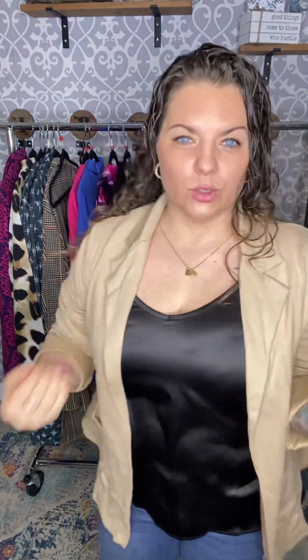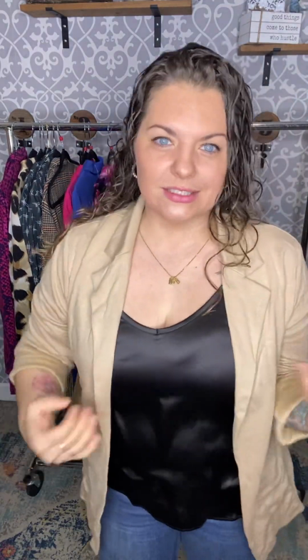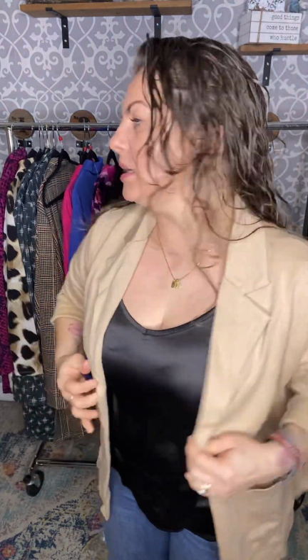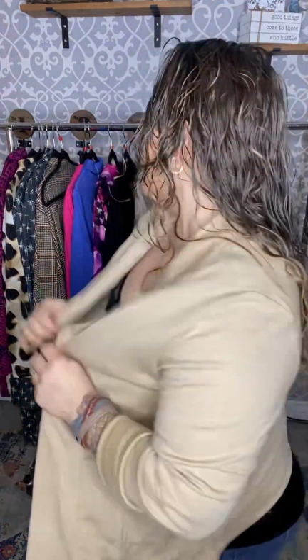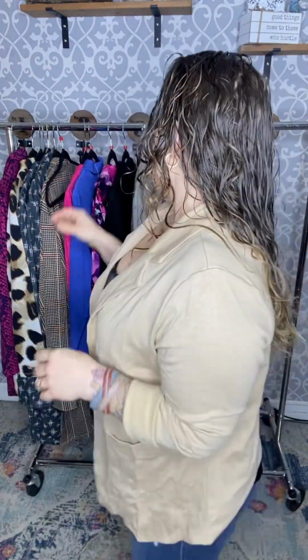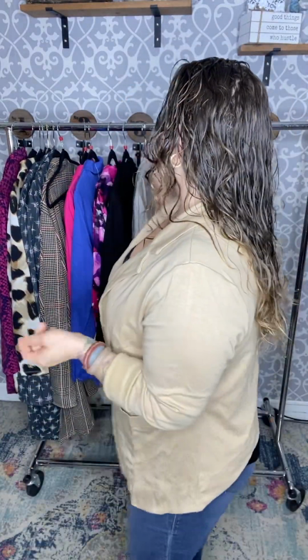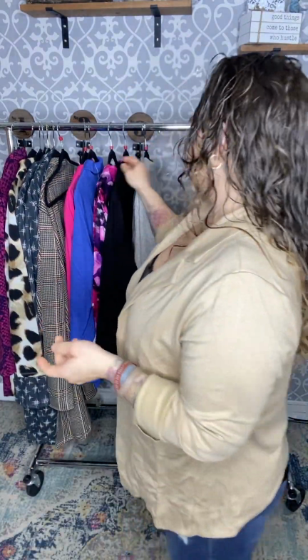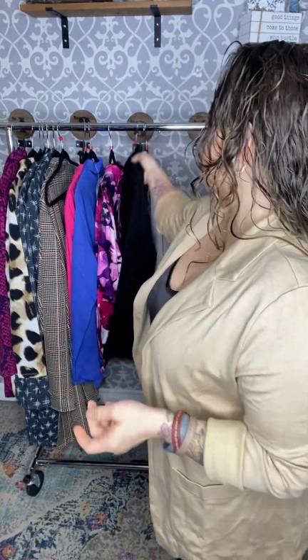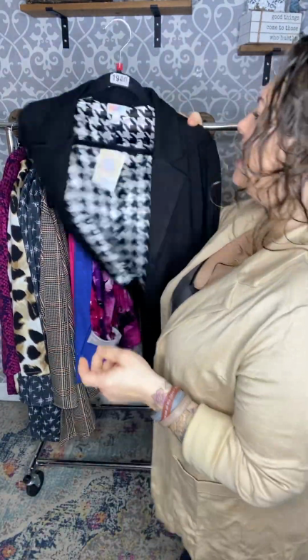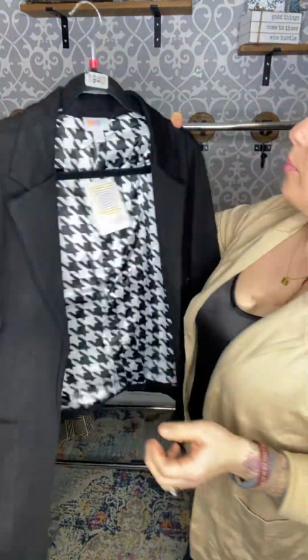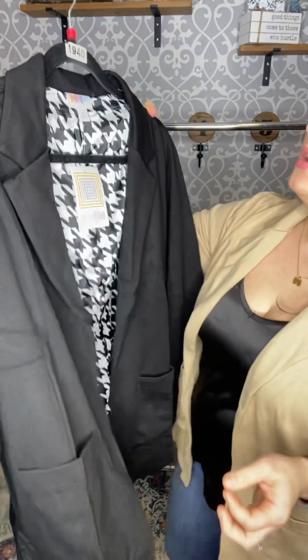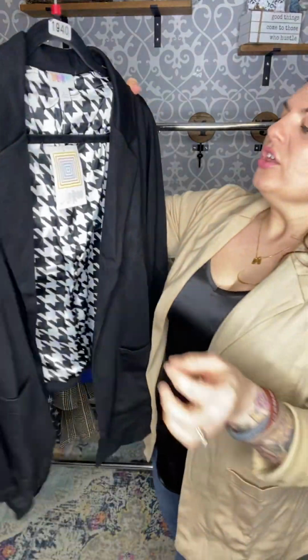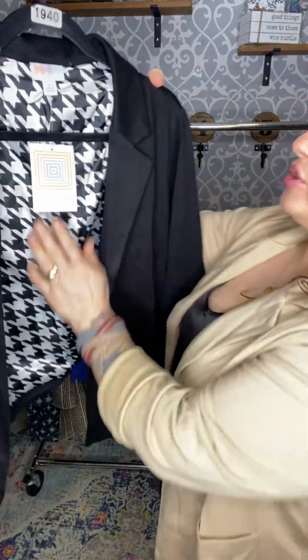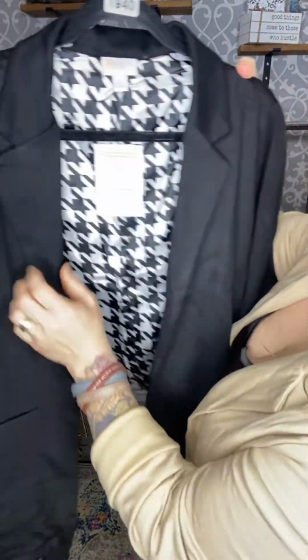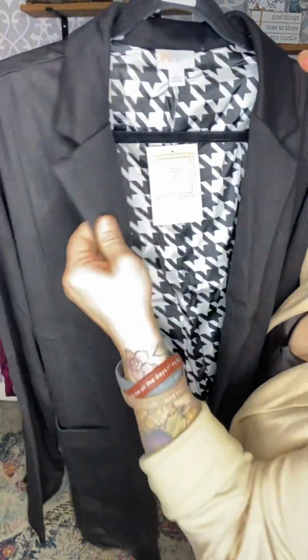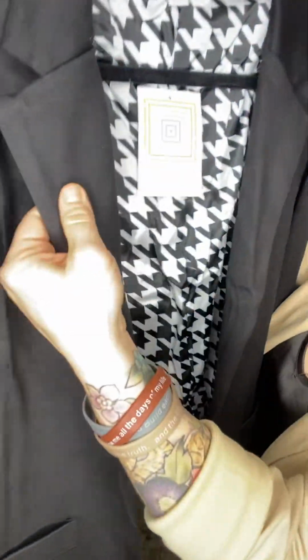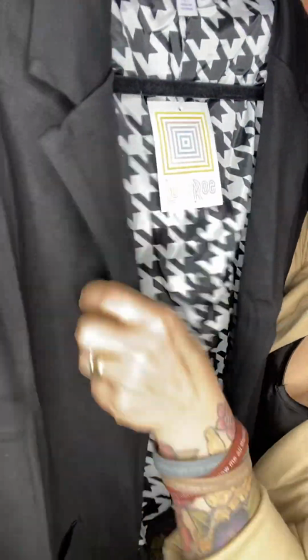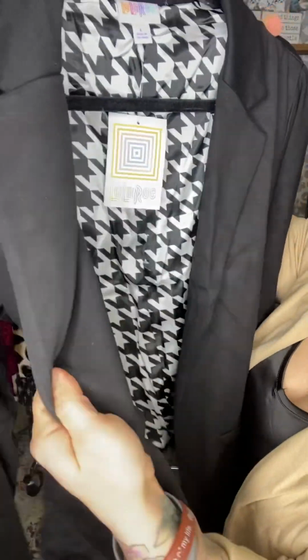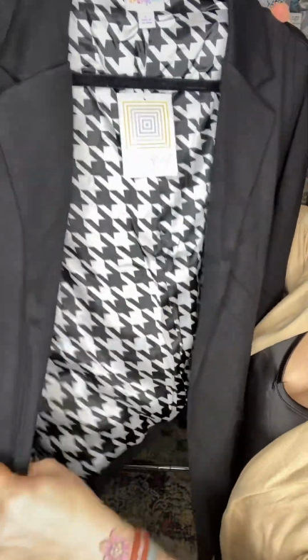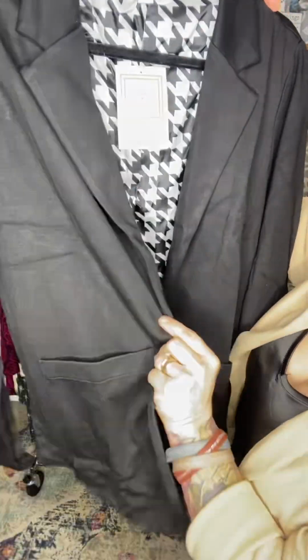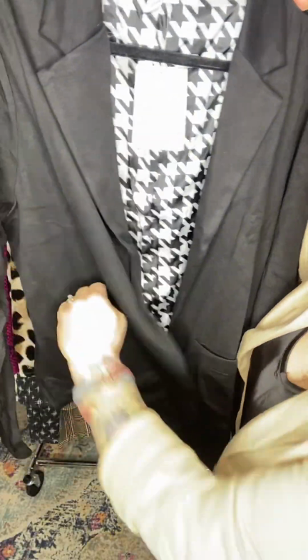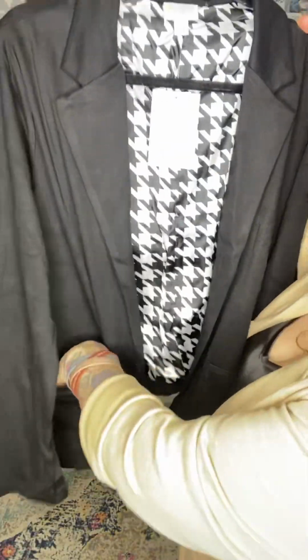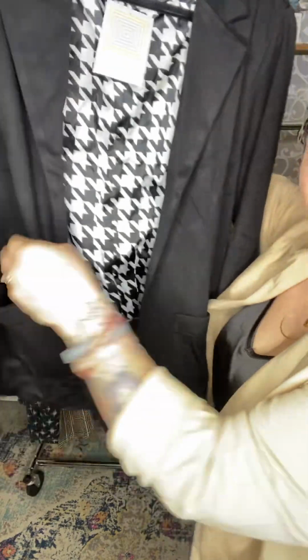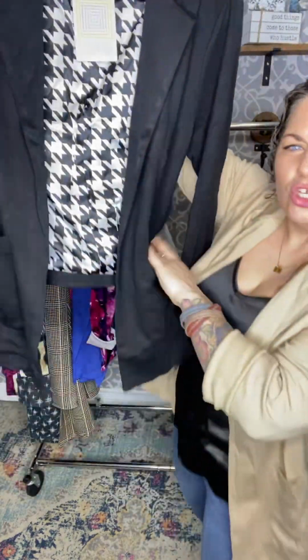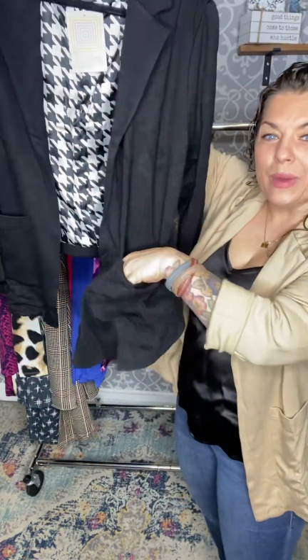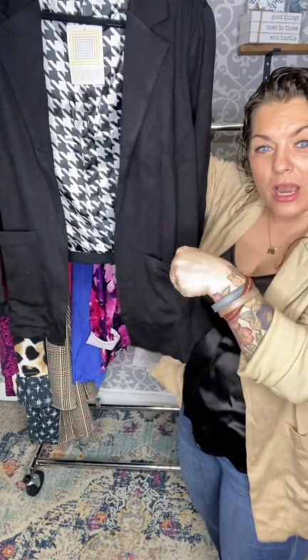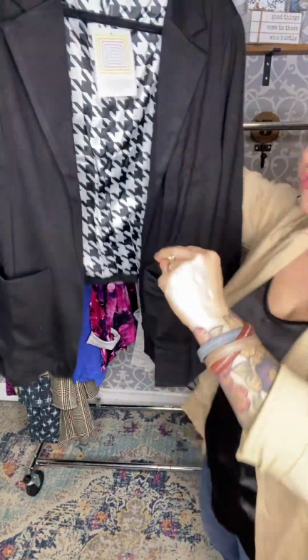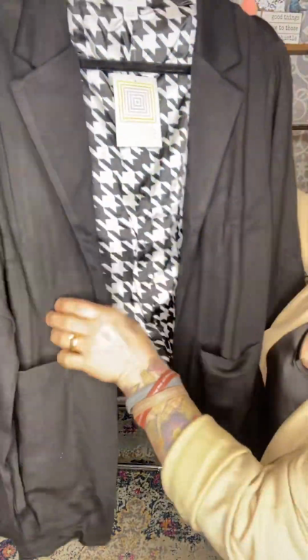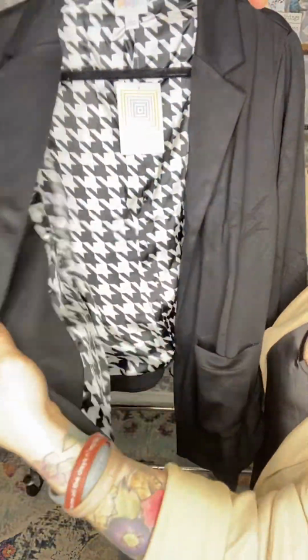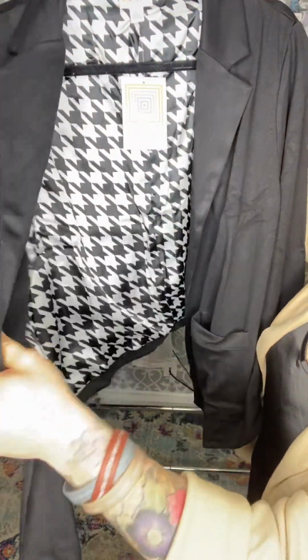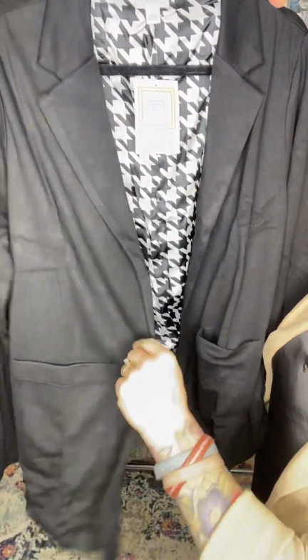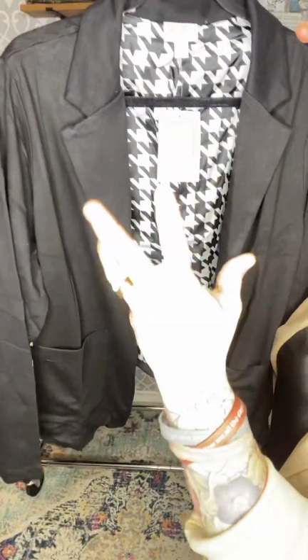And of course this tan one here — like I said, I like them true to size and up one. You have your satin on the inside. This is so soft, it is so soft. You have your two patch pockets on the front. Very, very soft and stretchy.